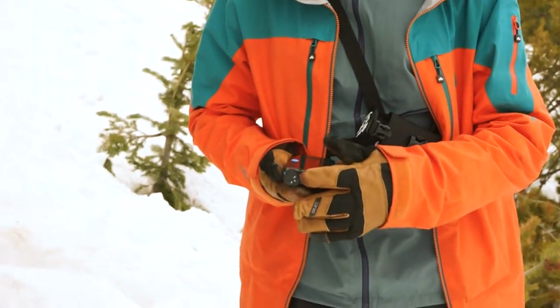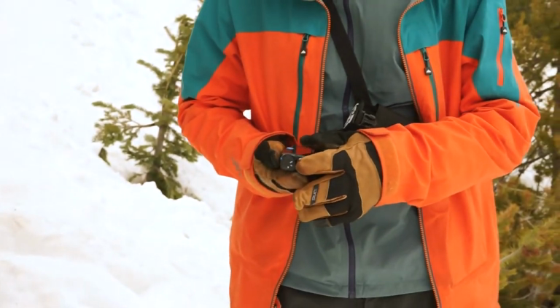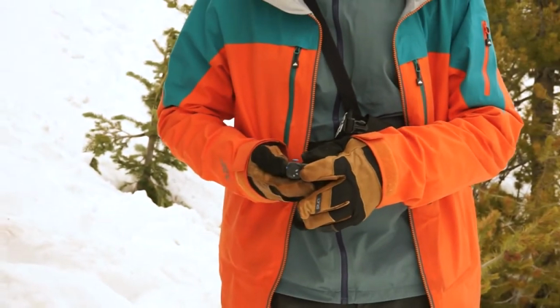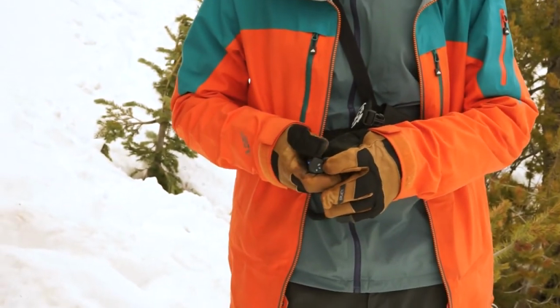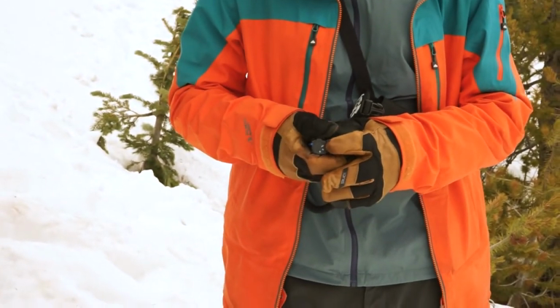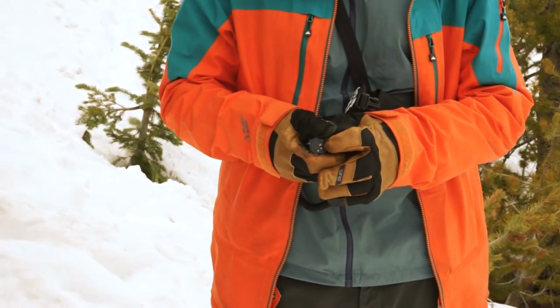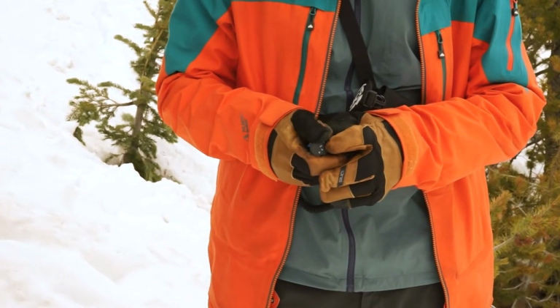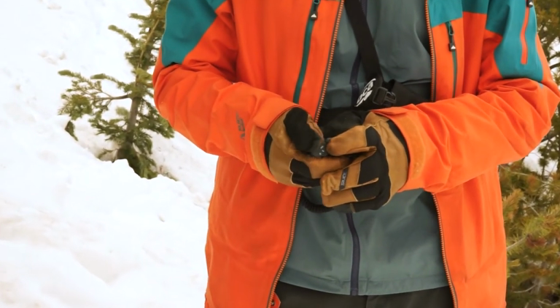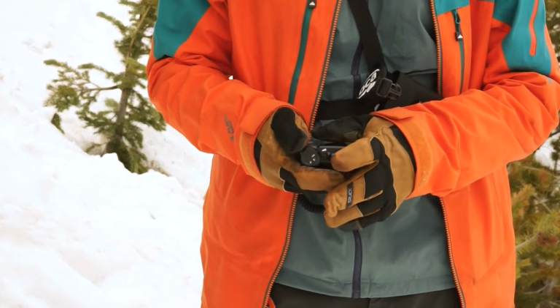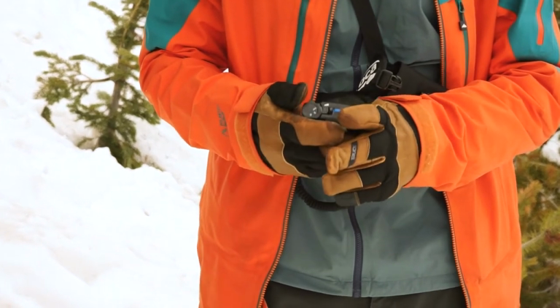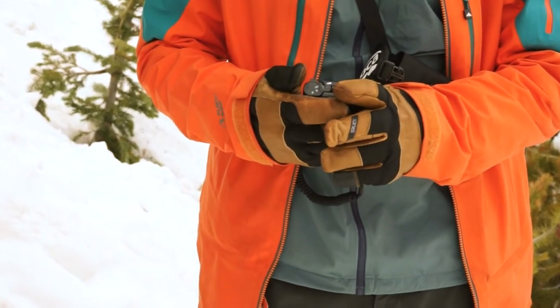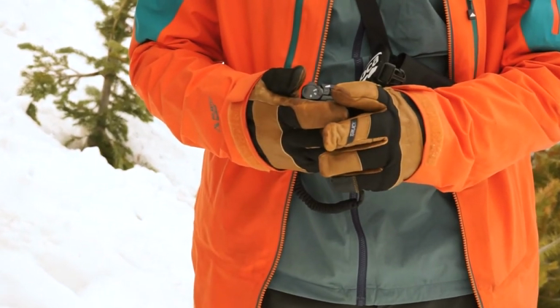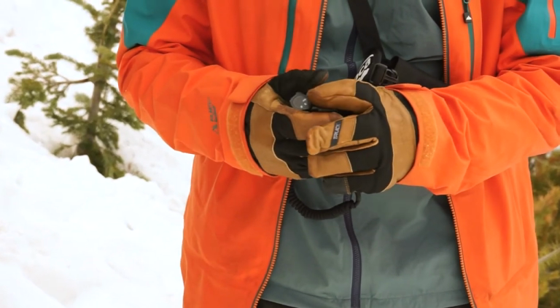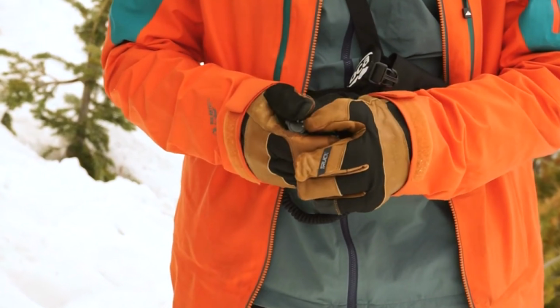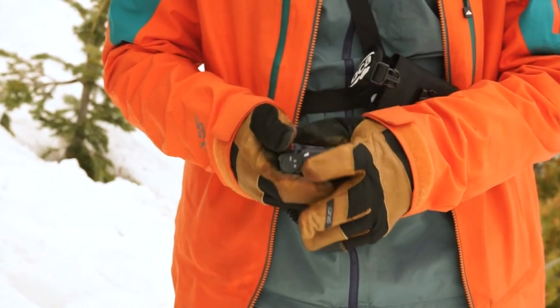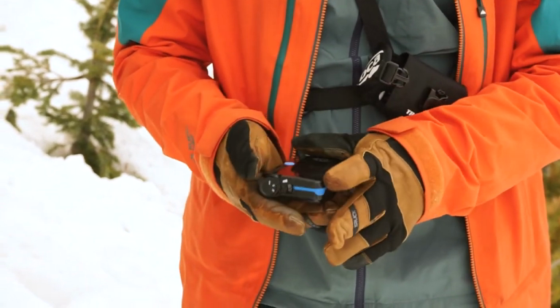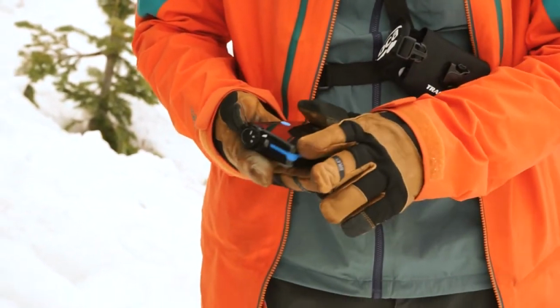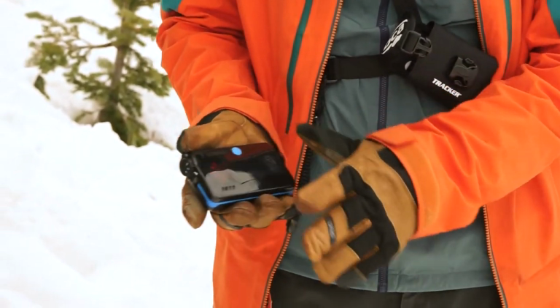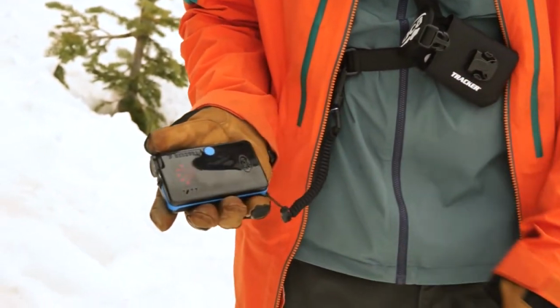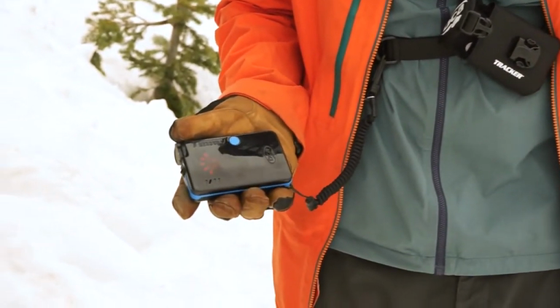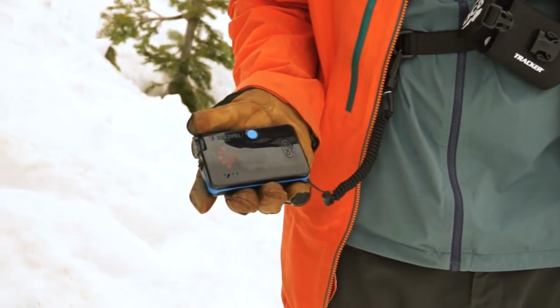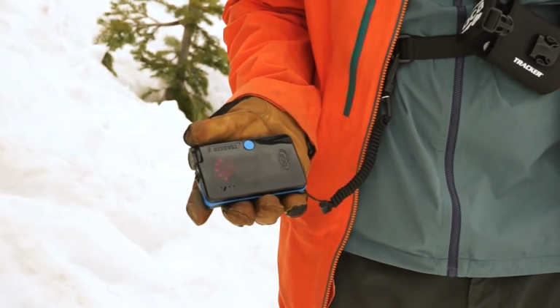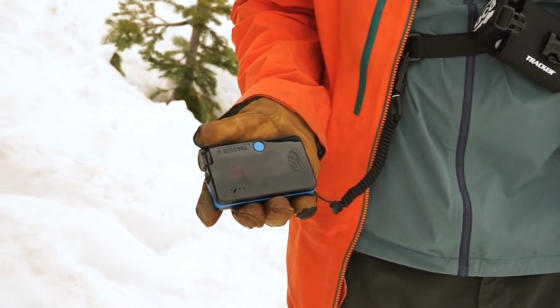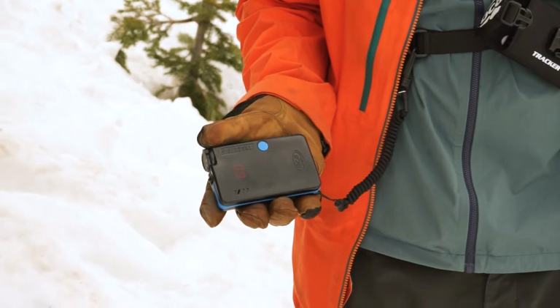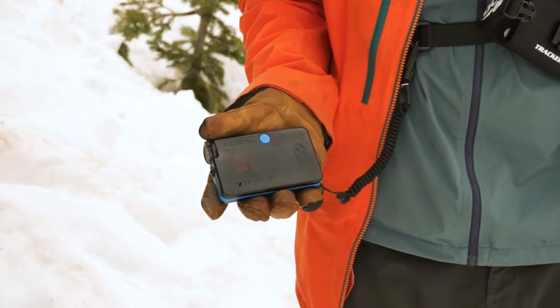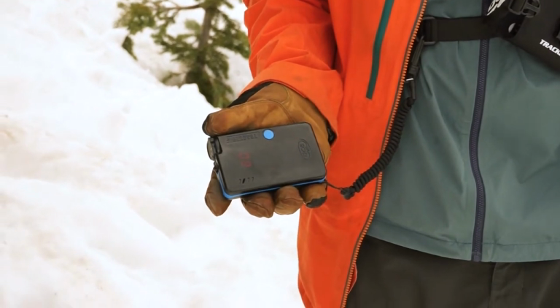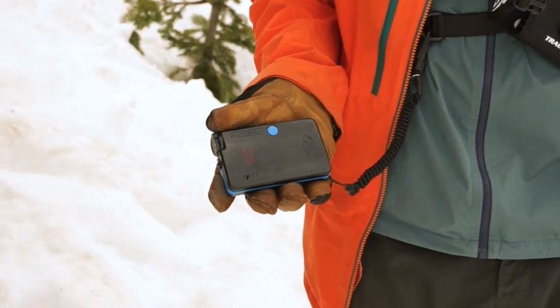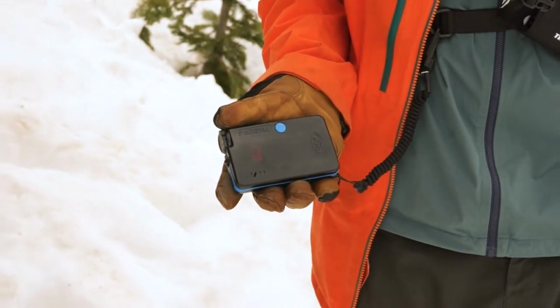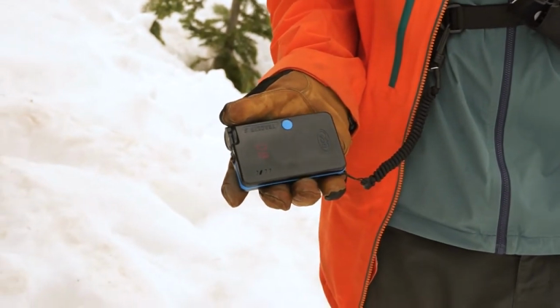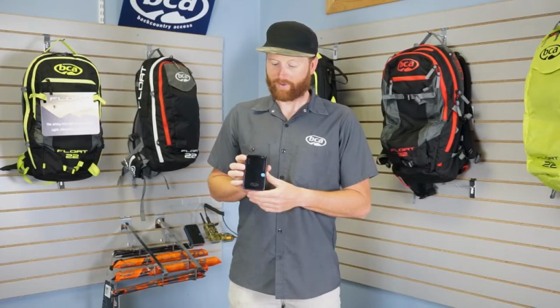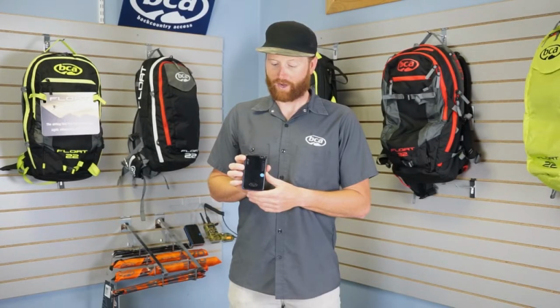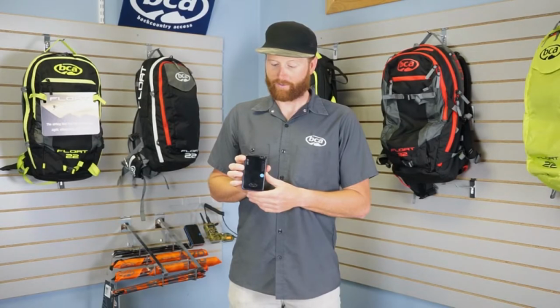It has all the performance of Tracker 3, but we took out the motion sensor and the micro USB port. So it's a little bit more affordable, but has all the same performance of Tracker 3.